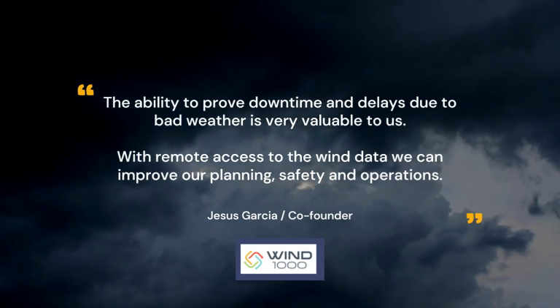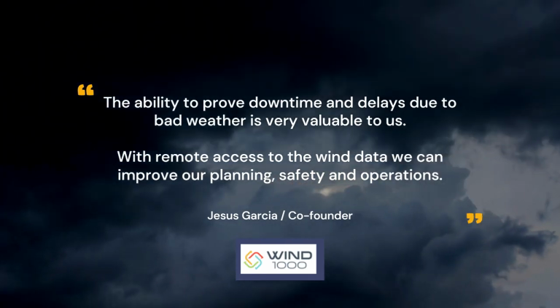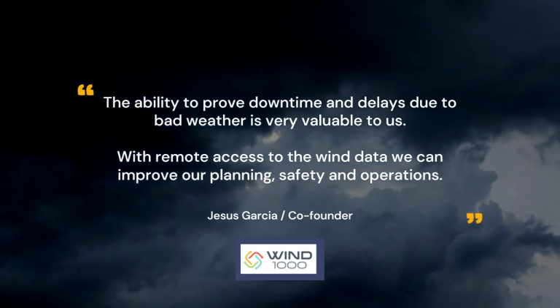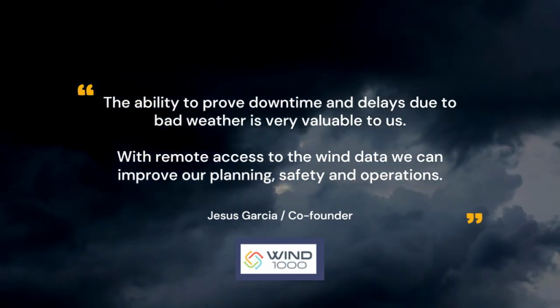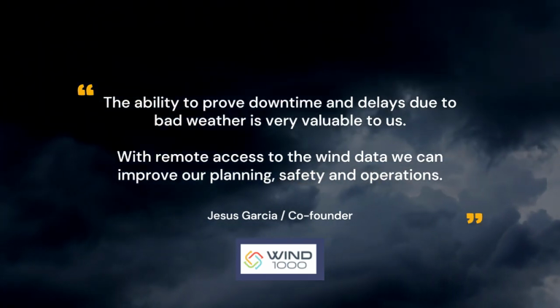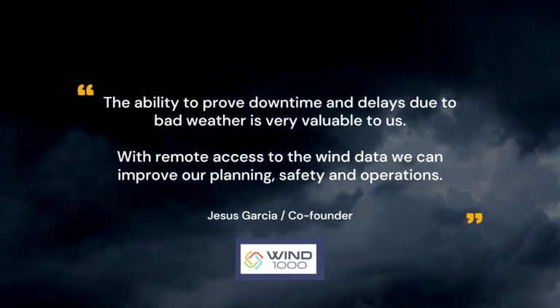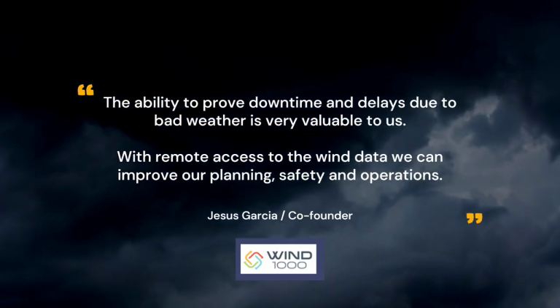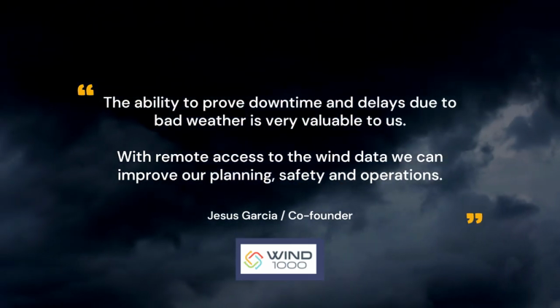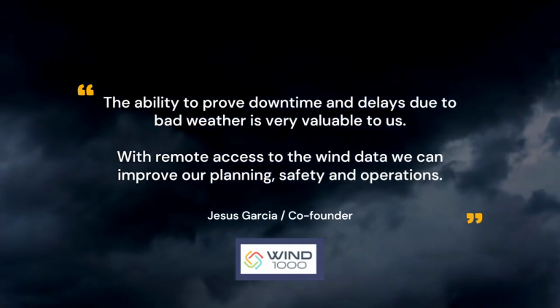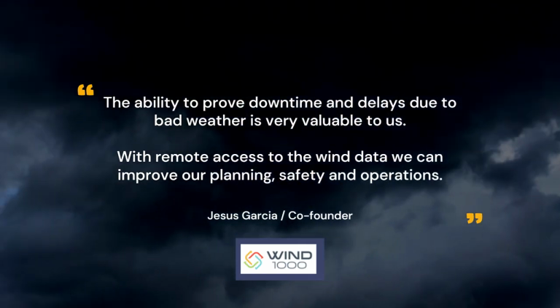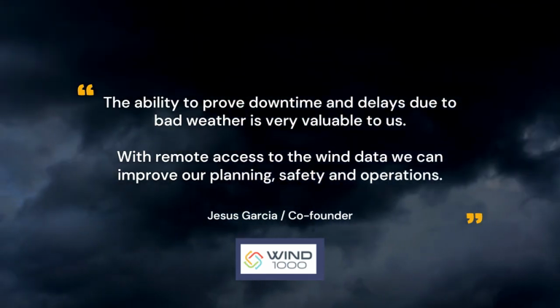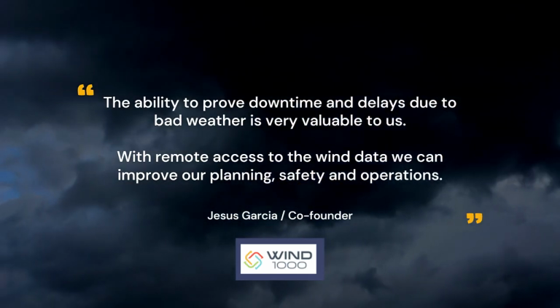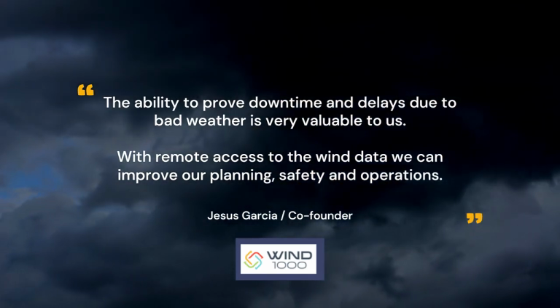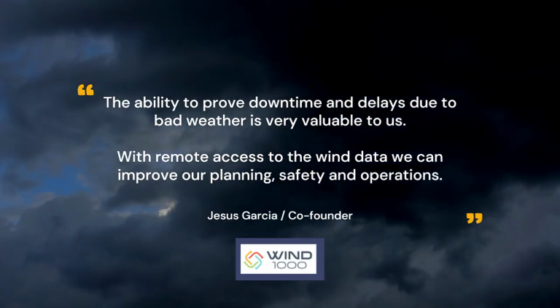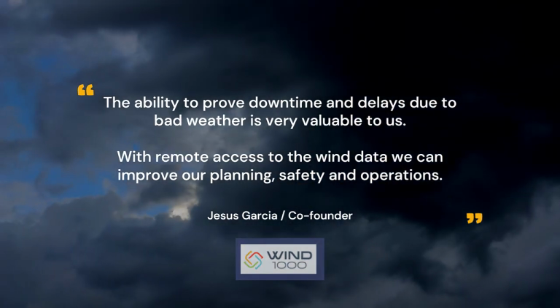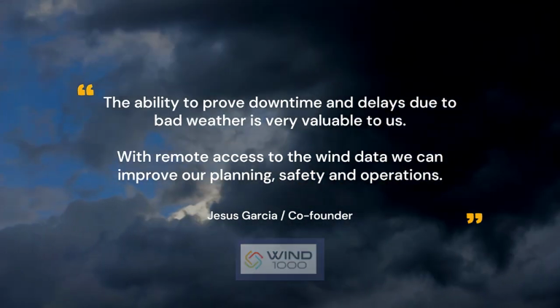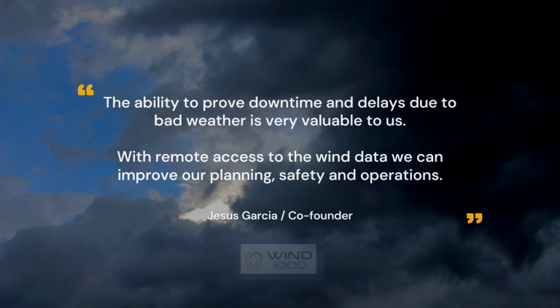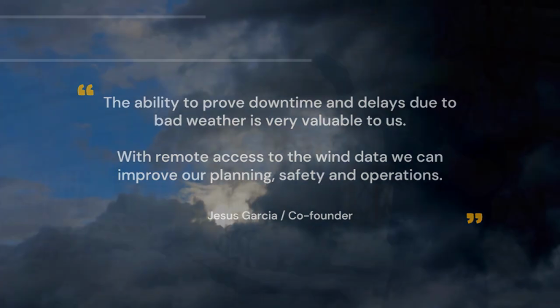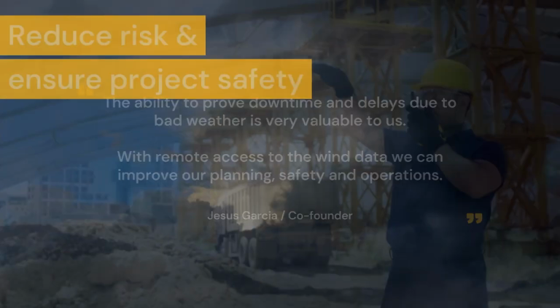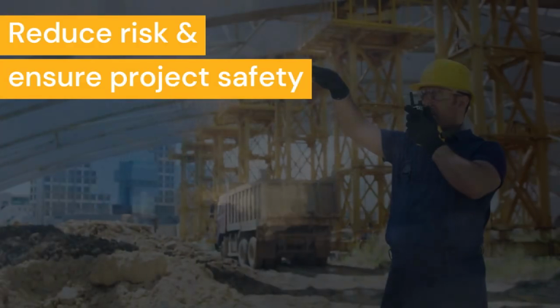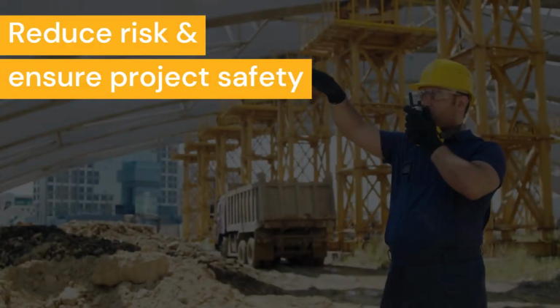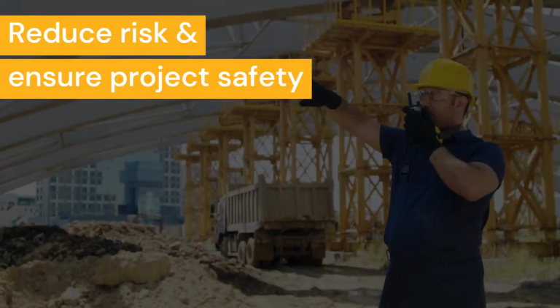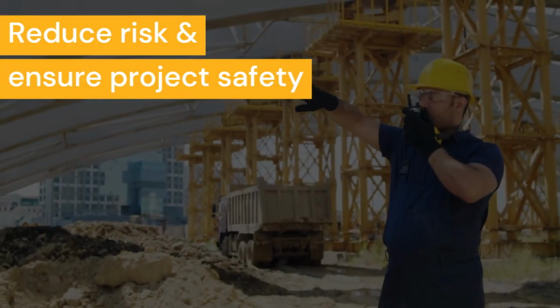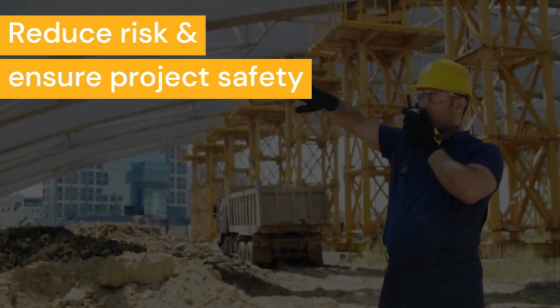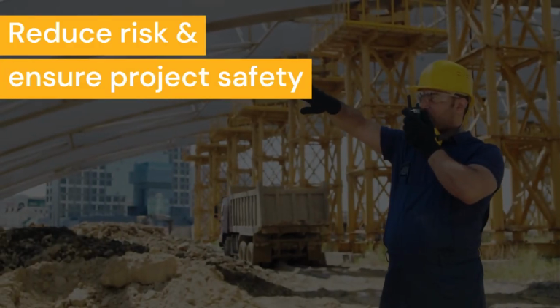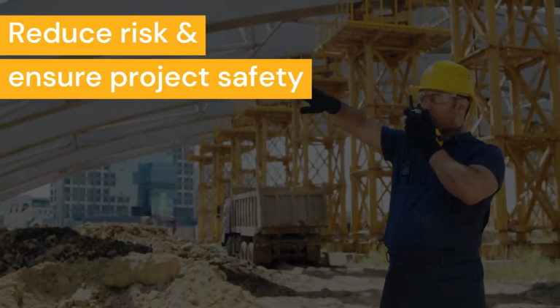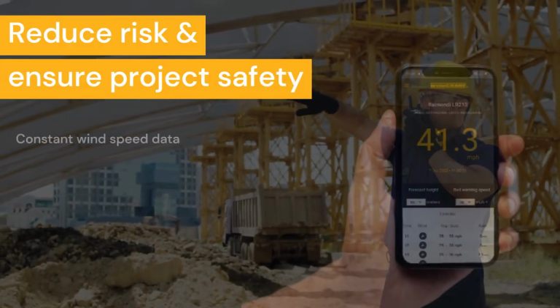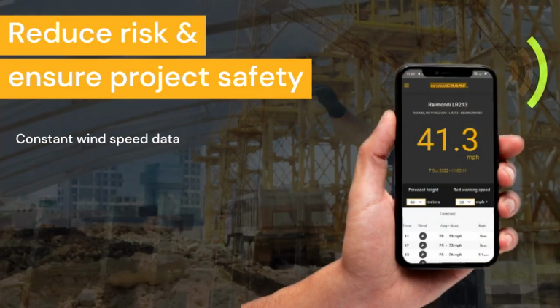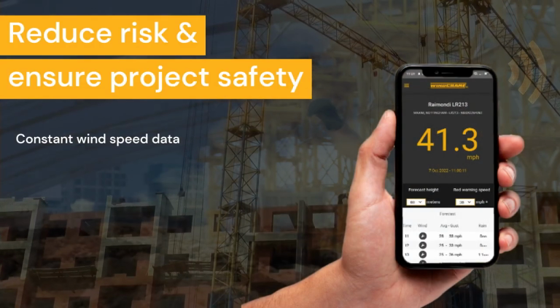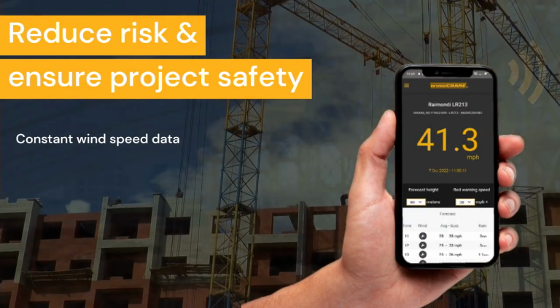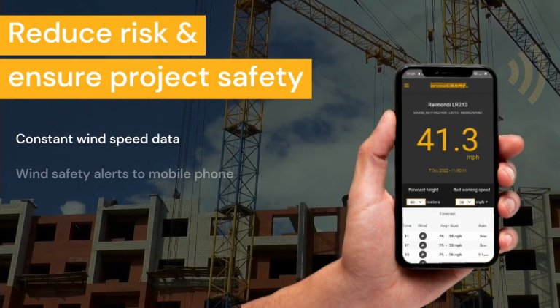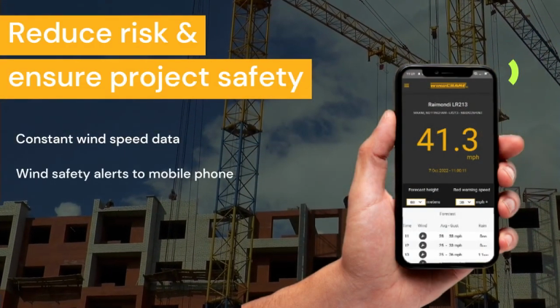With remote access to the wind data, we can improve our planning, safety, and operations. Reduce risk and ensure project safety with constant wind speed data.